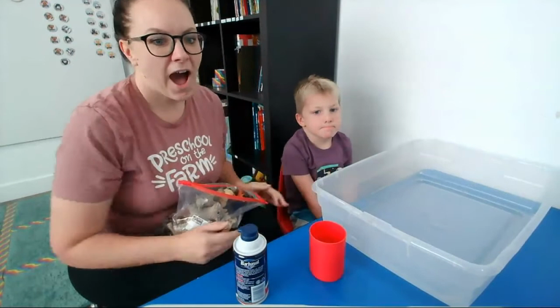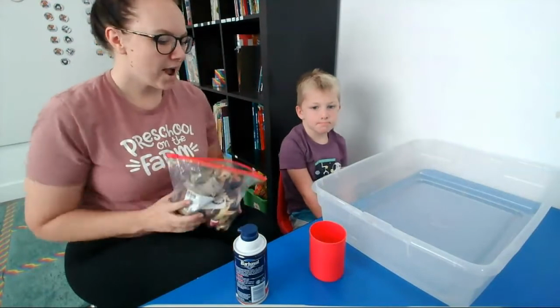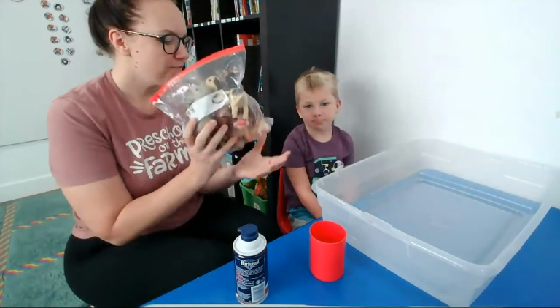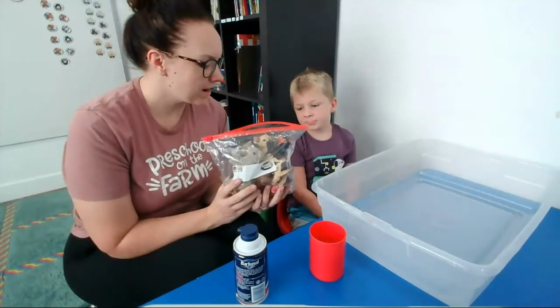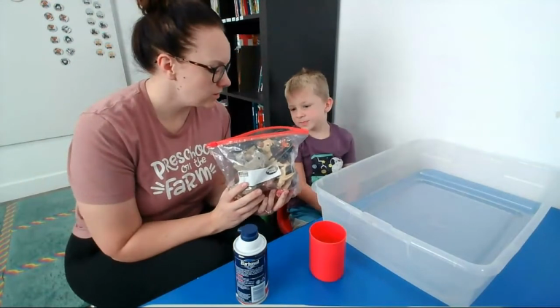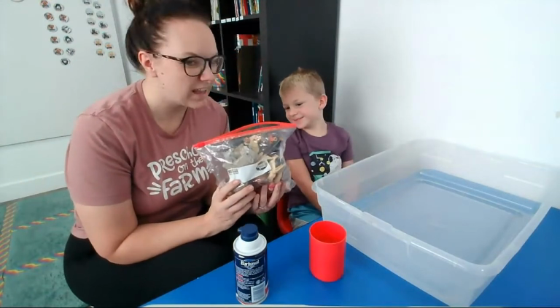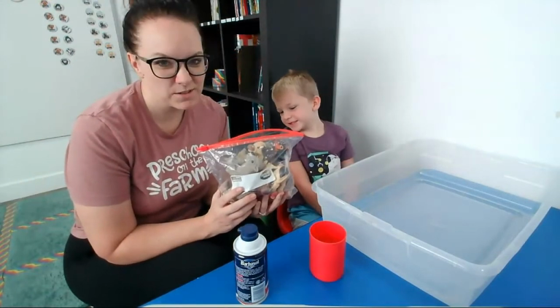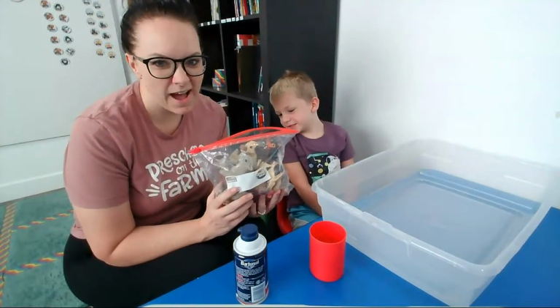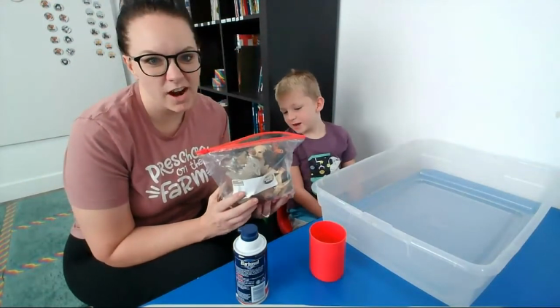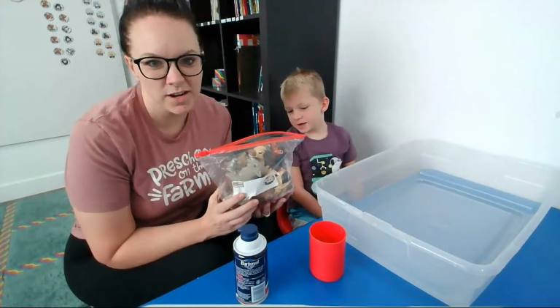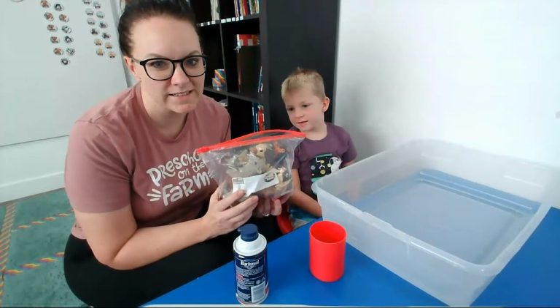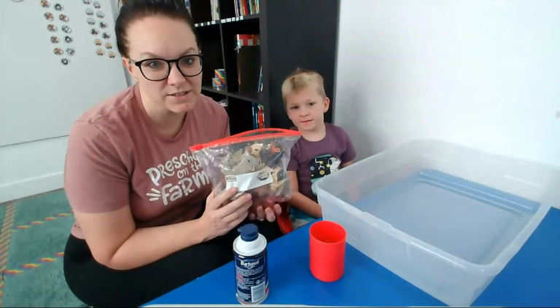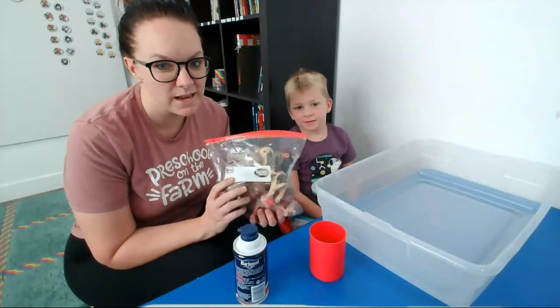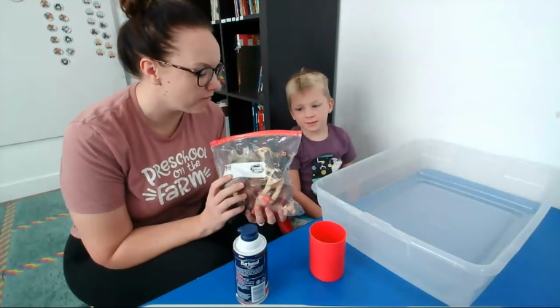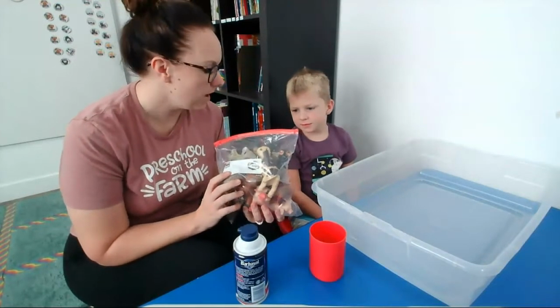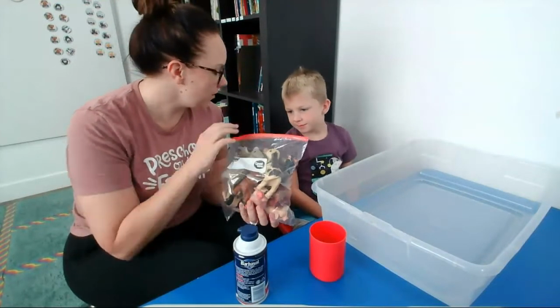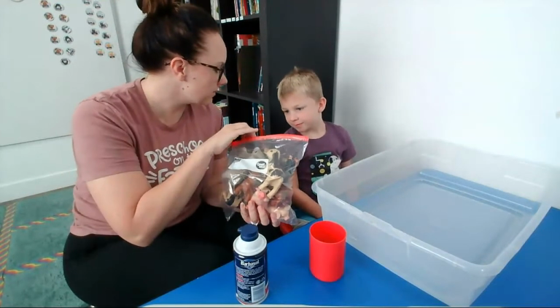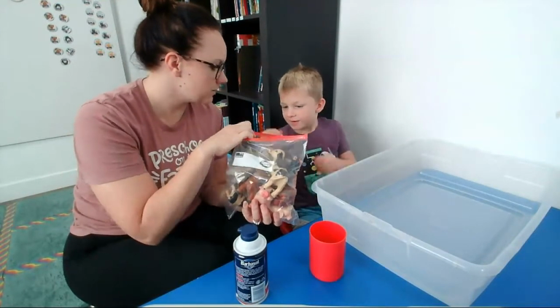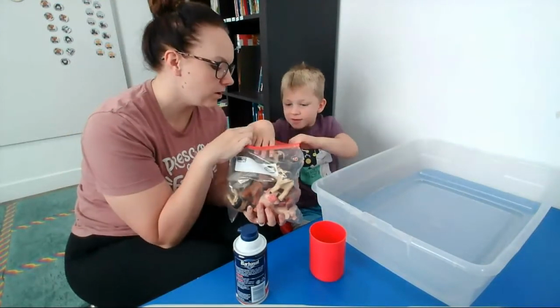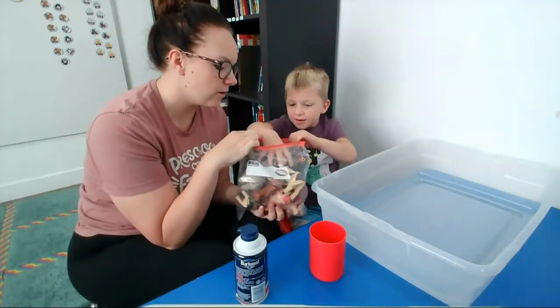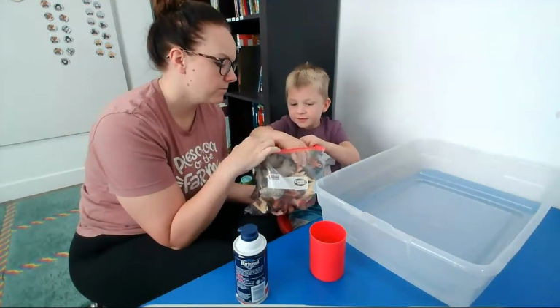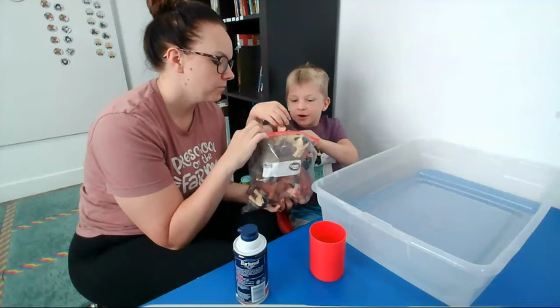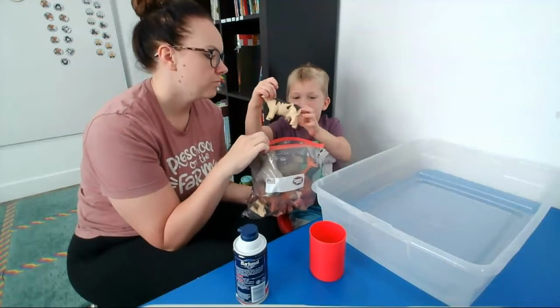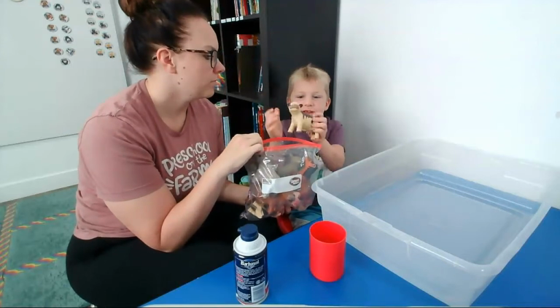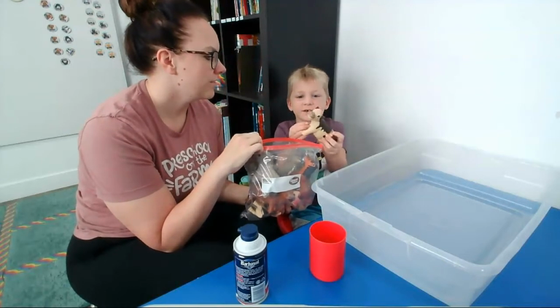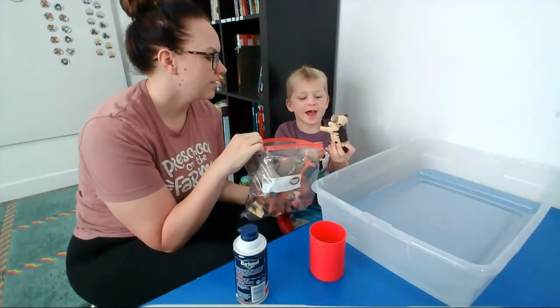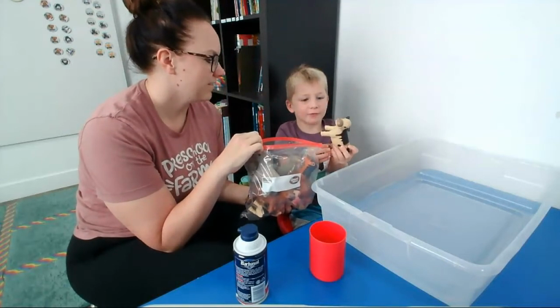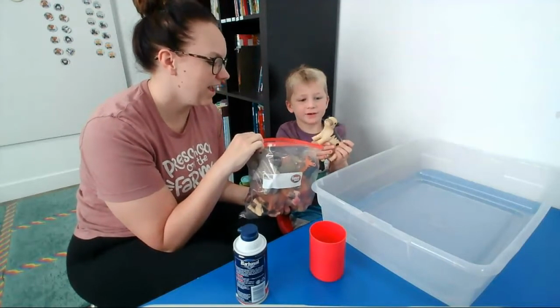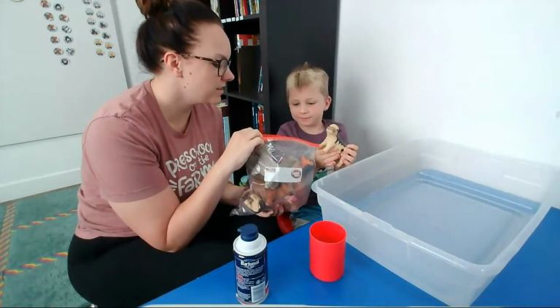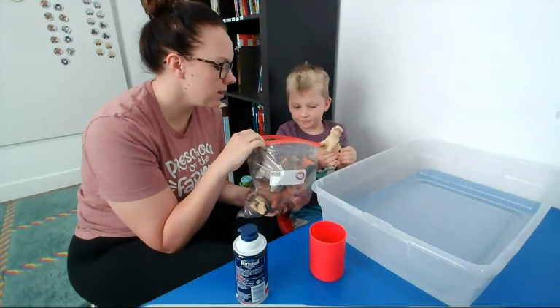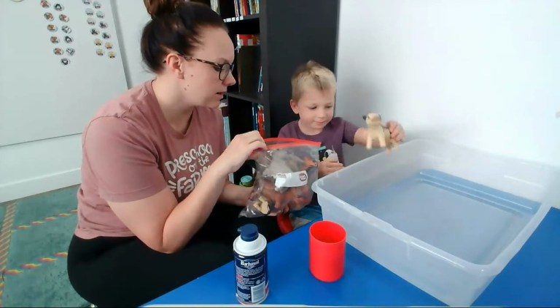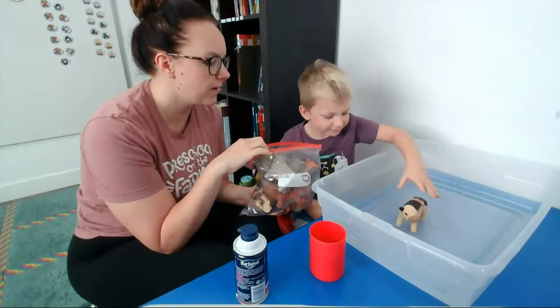I brought some farm animals. You can use any animals you have — even cars, trucks, dinosaurs, anything you have at home. I want you to pull out some animals and tell me what you found. A baby cow — okay, add it to the box. What else did you find?